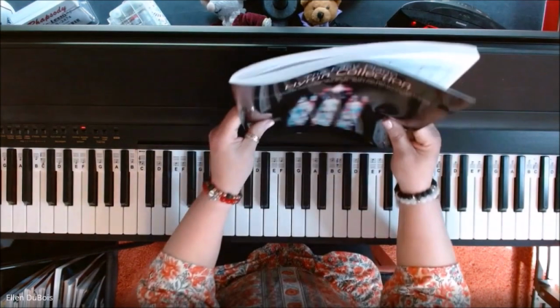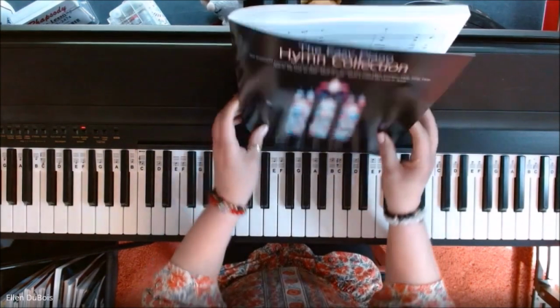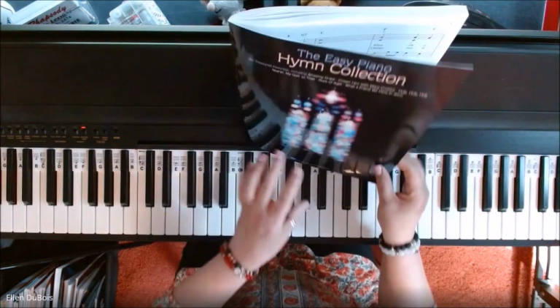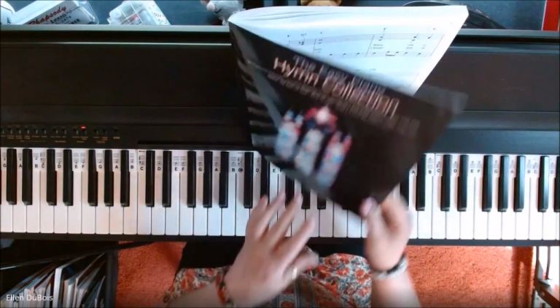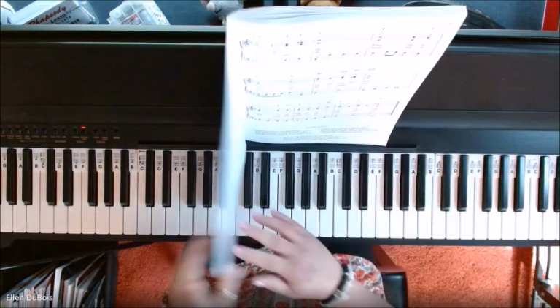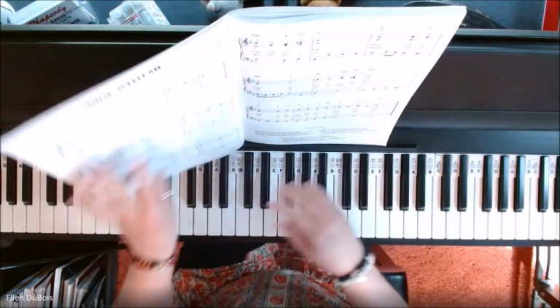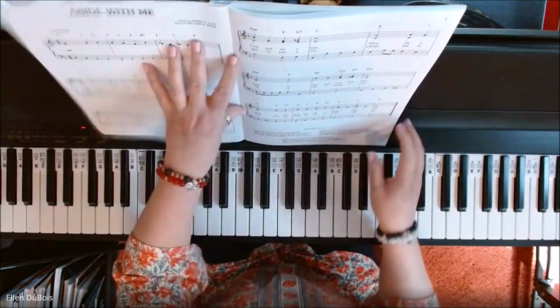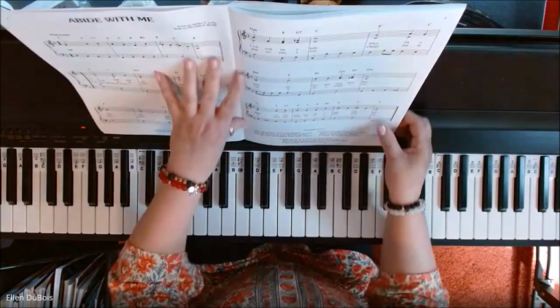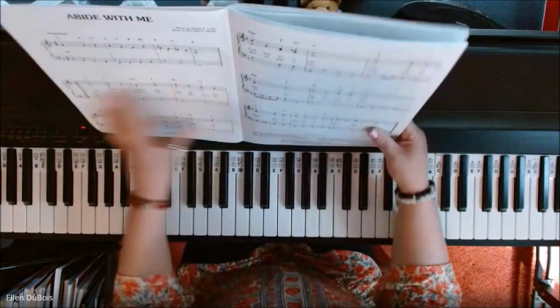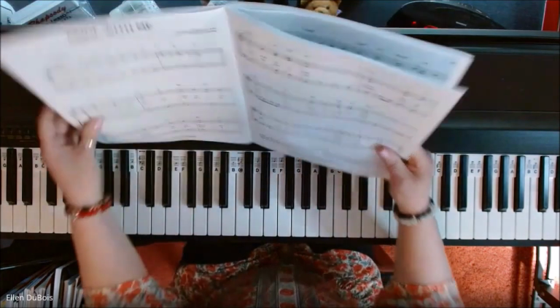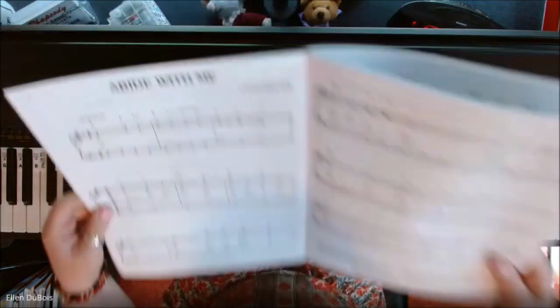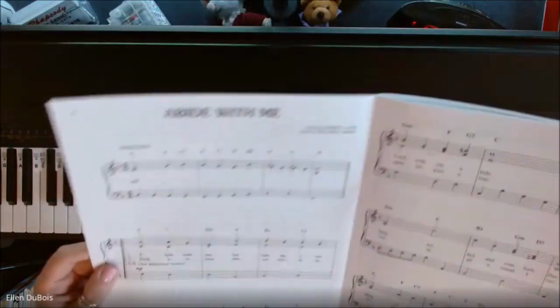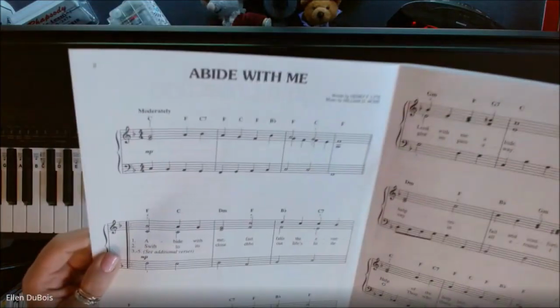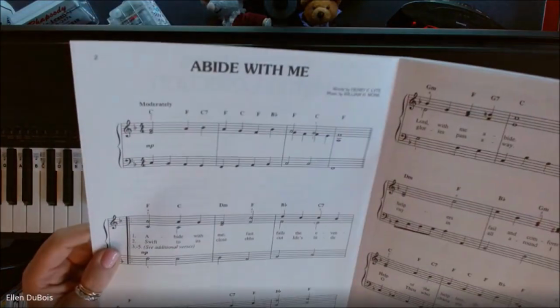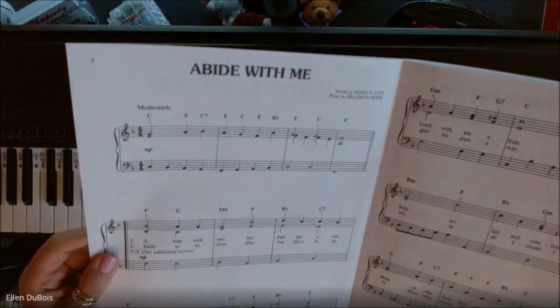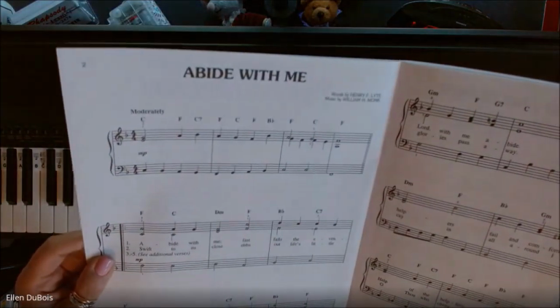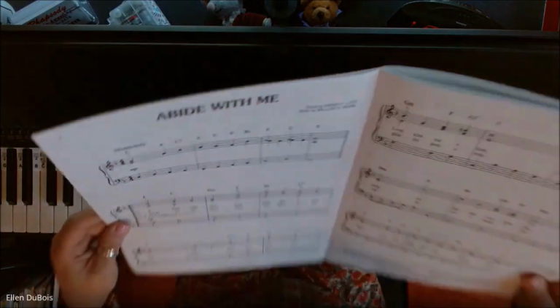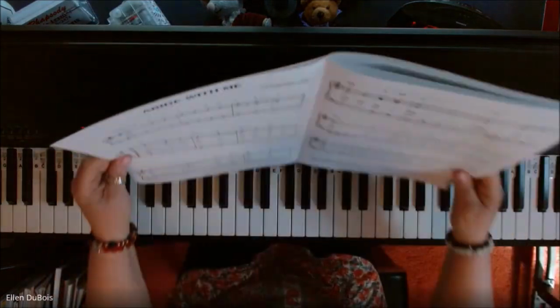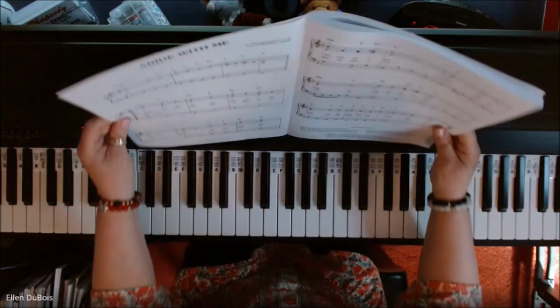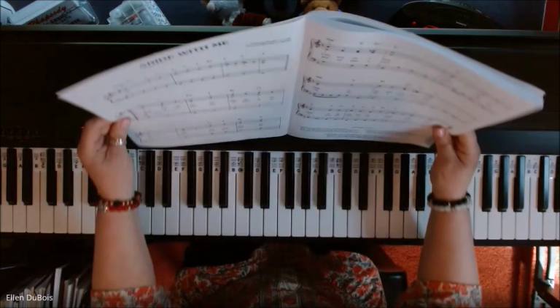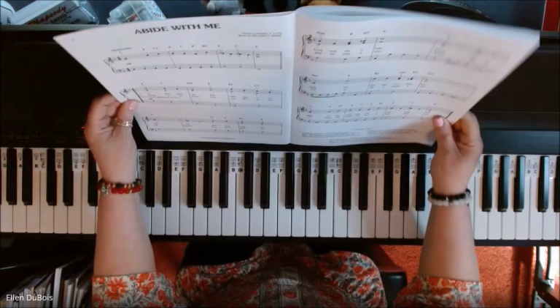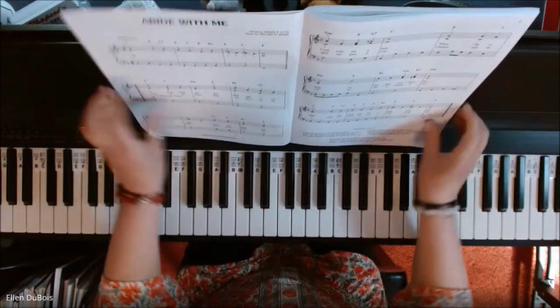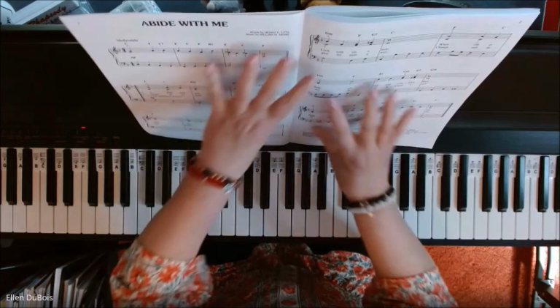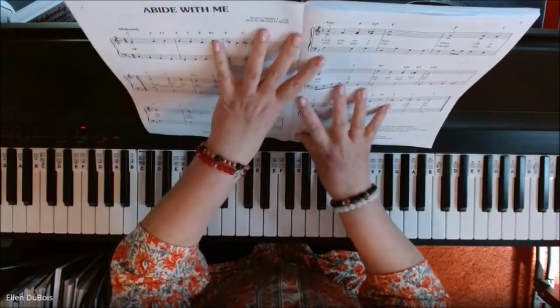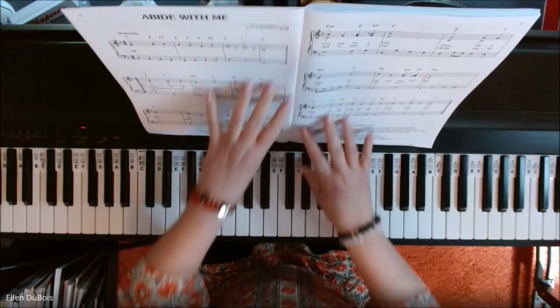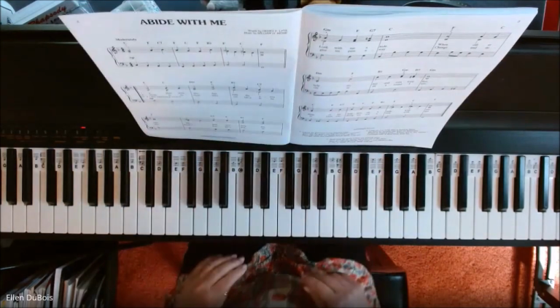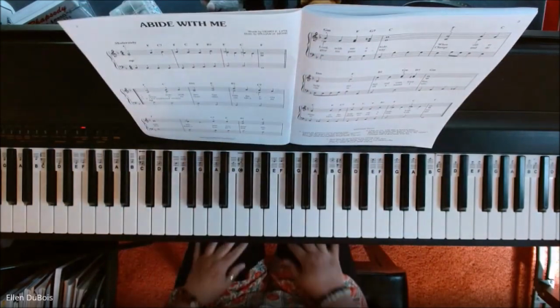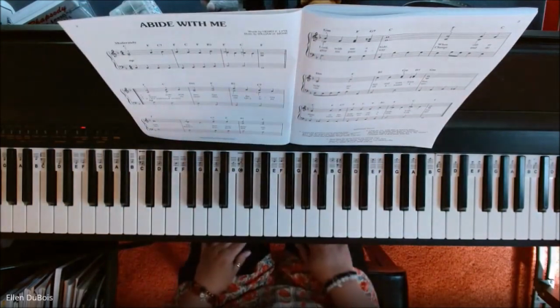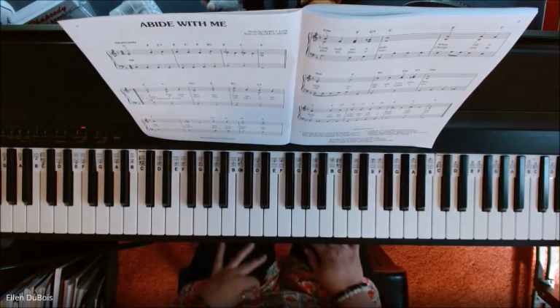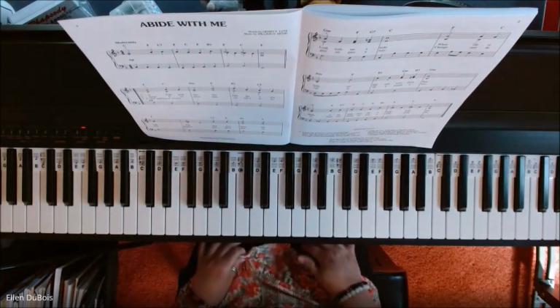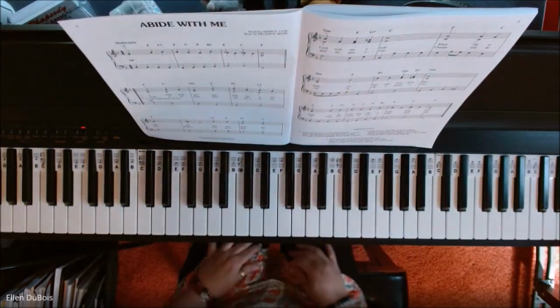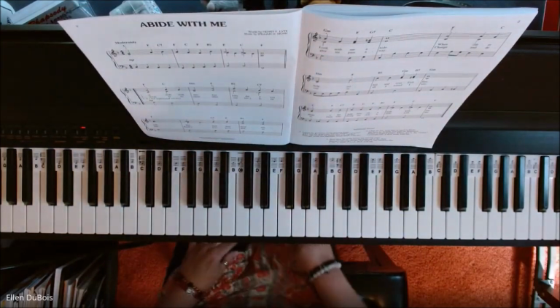It's the Easy Piano Hymn Collection, and it is written with a bass and a treble staff. I'm going to take it one at a time, and this is Abide With Me.